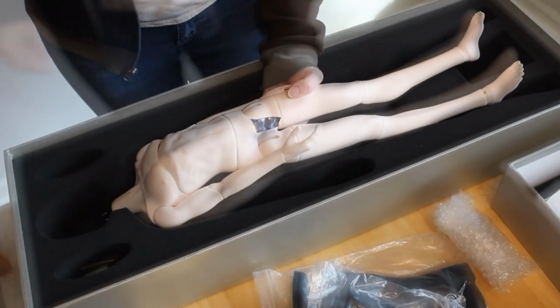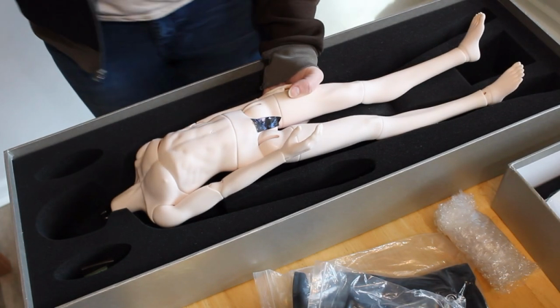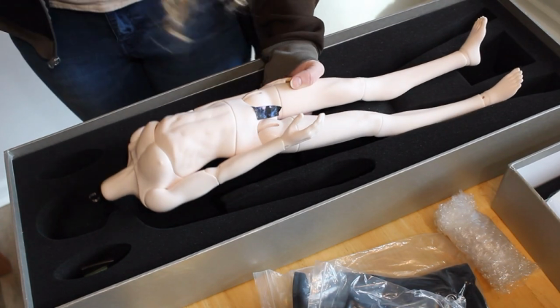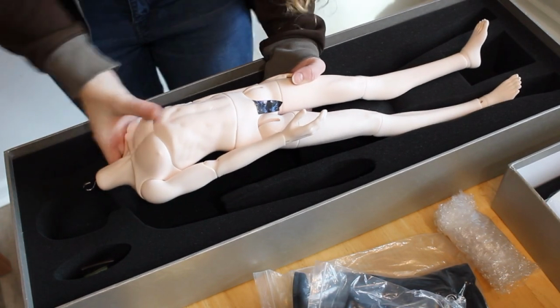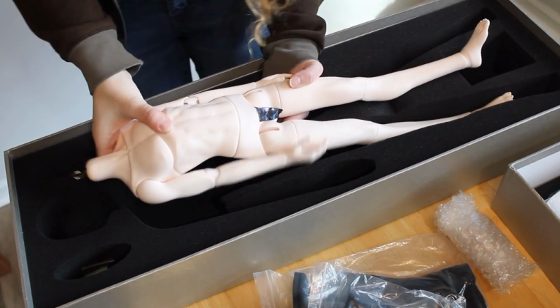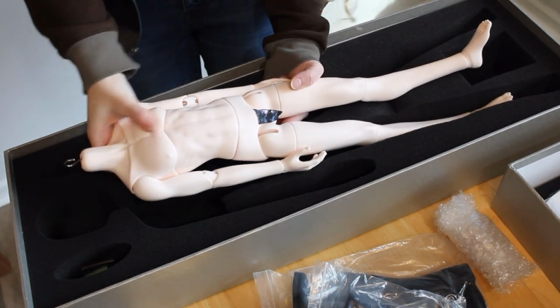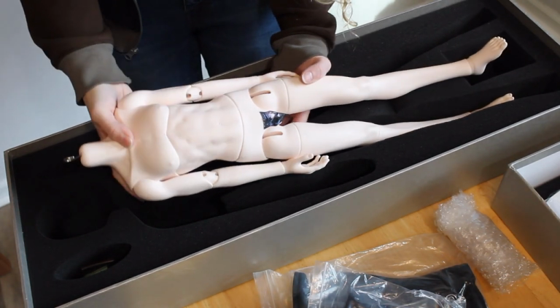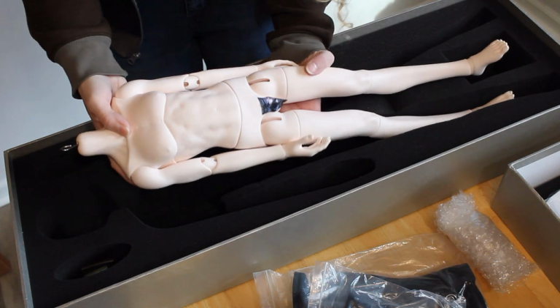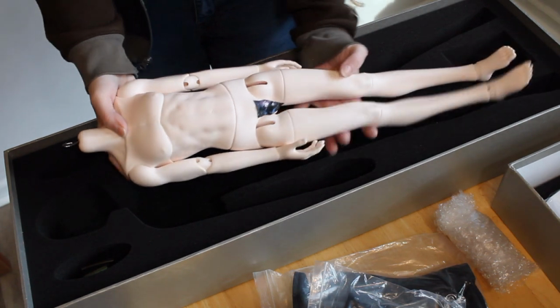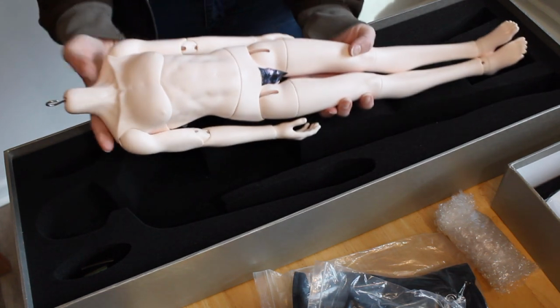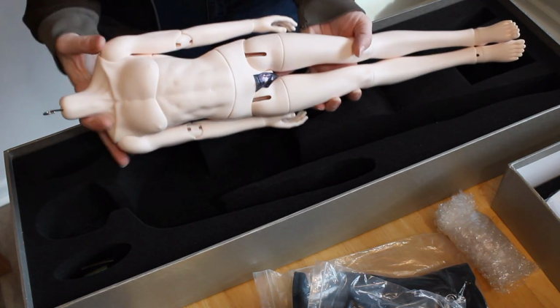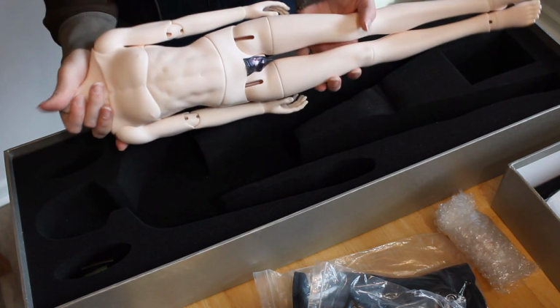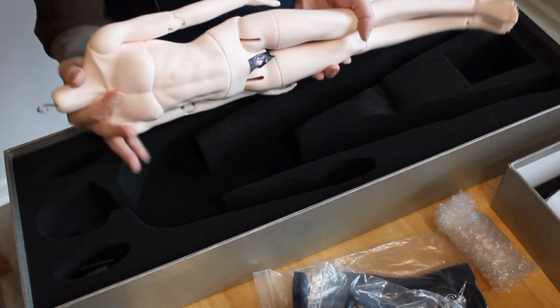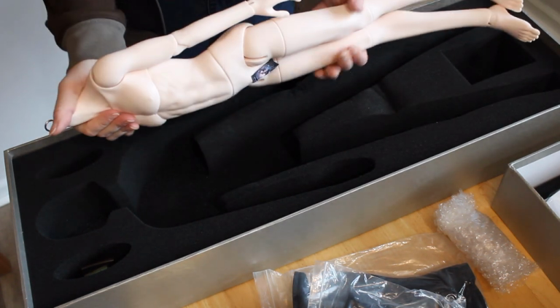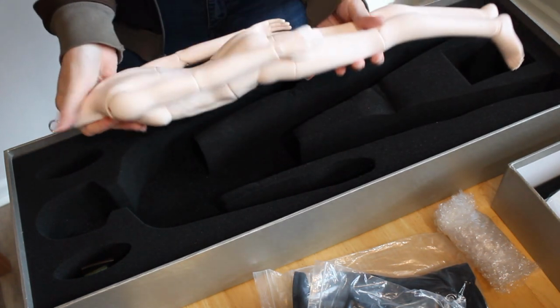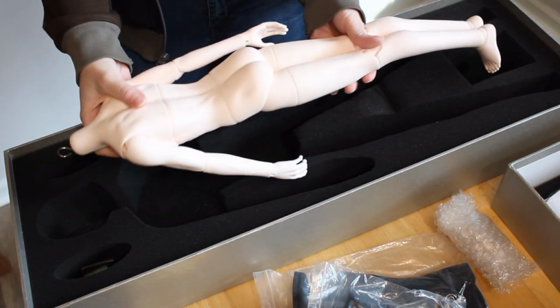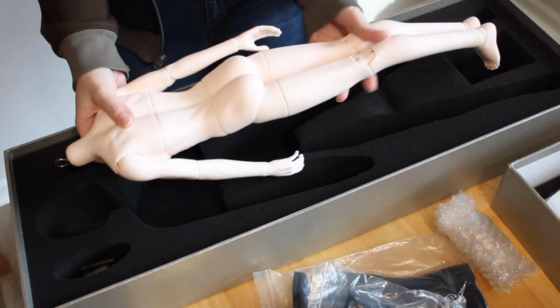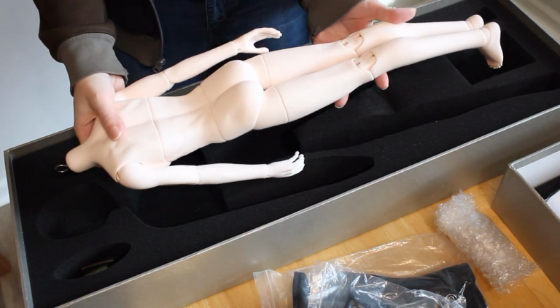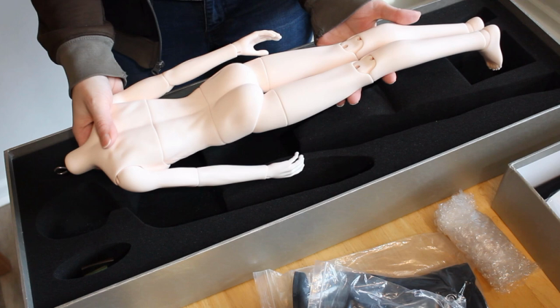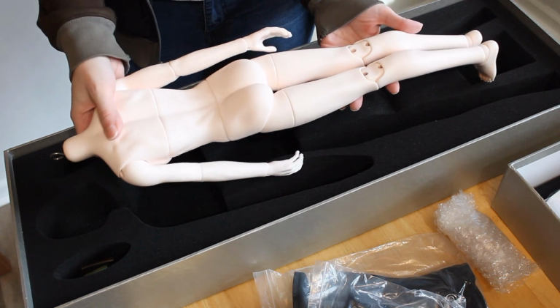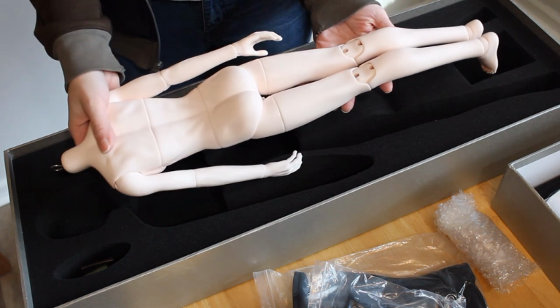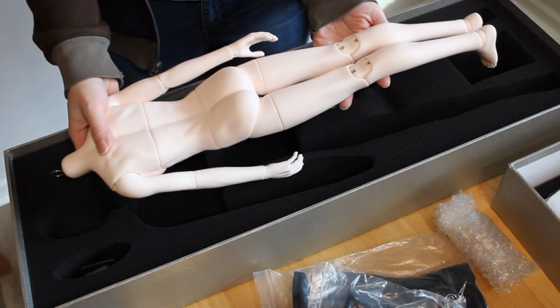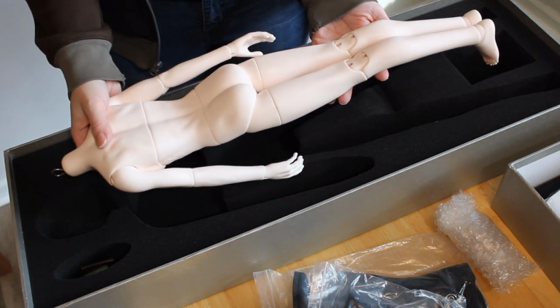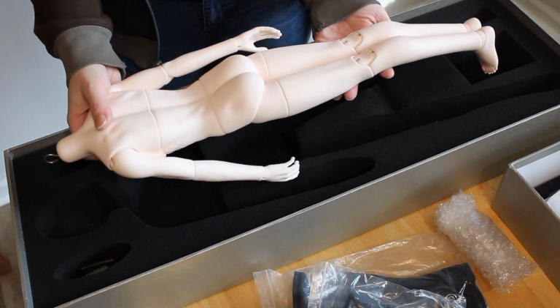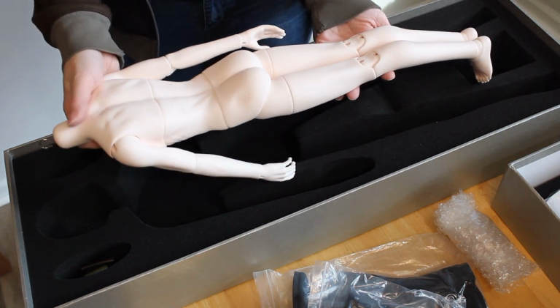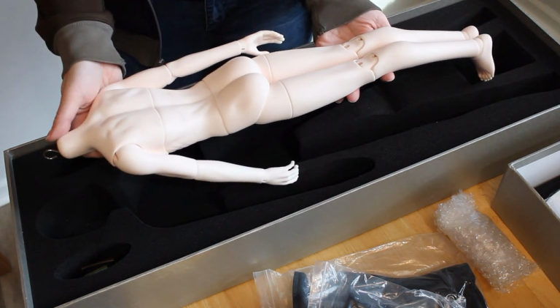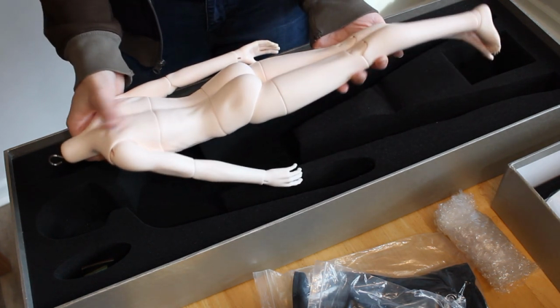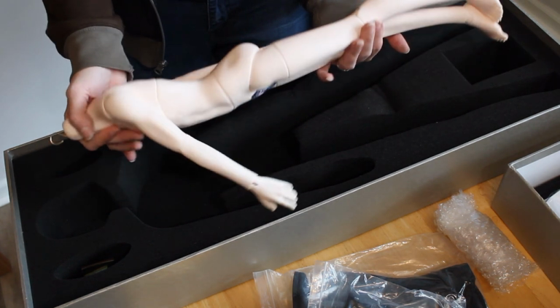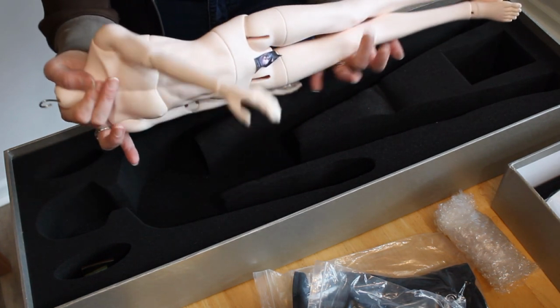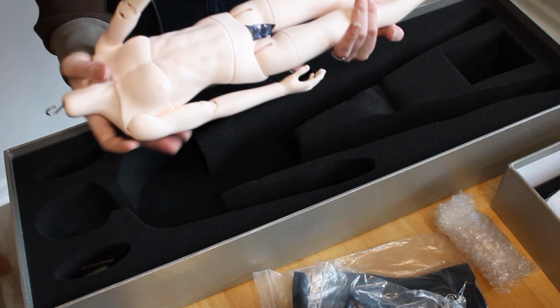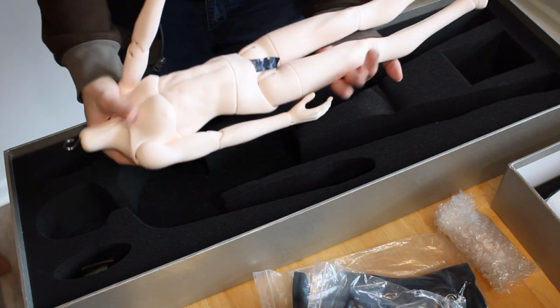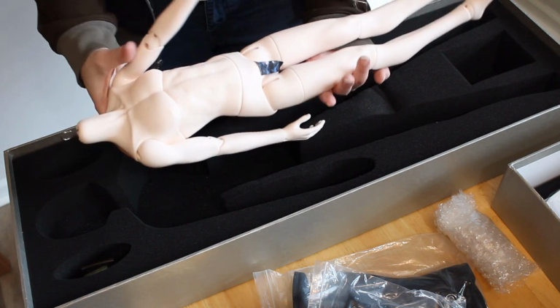First off, this guy is incredibly smooth. There is not a single hint of seam lines anywhere on this doll — no sign he has ever been in a mold, no sanding marks, nothing. The finishing work is top notch.